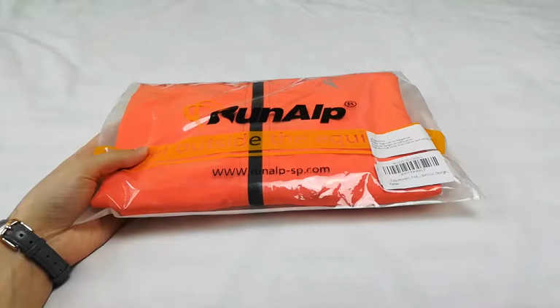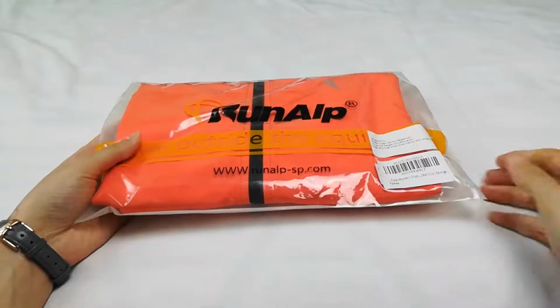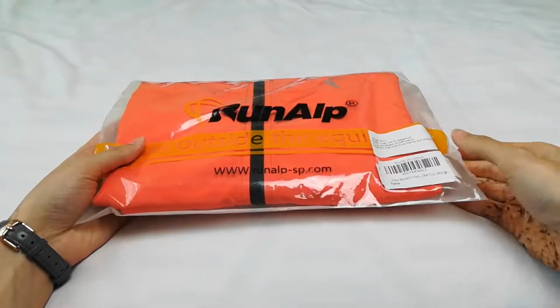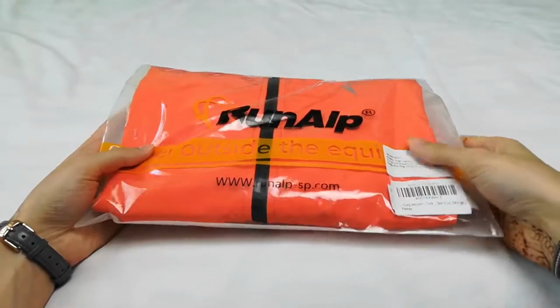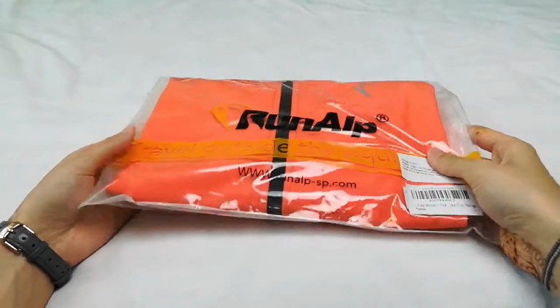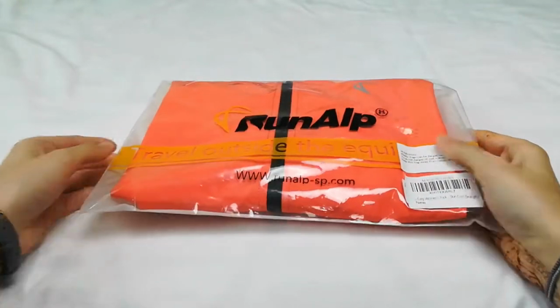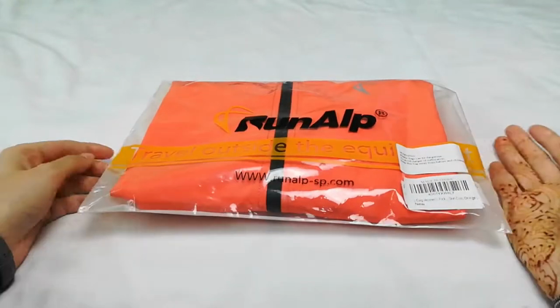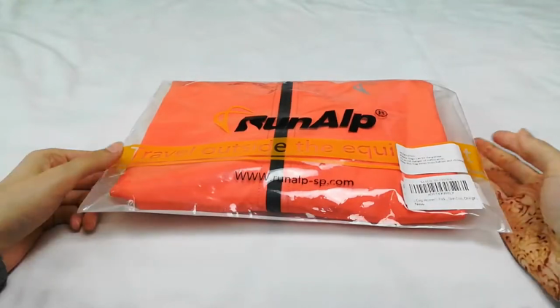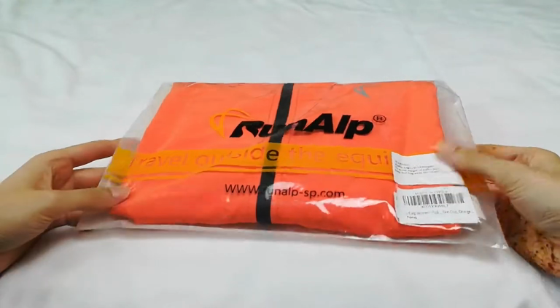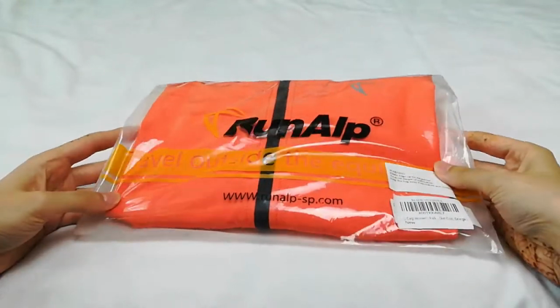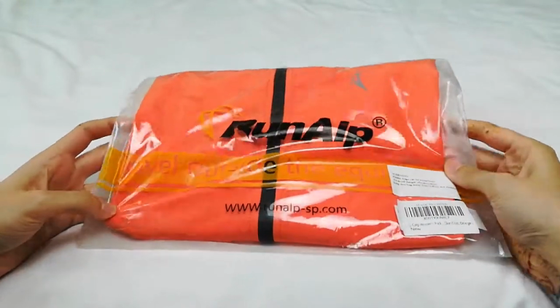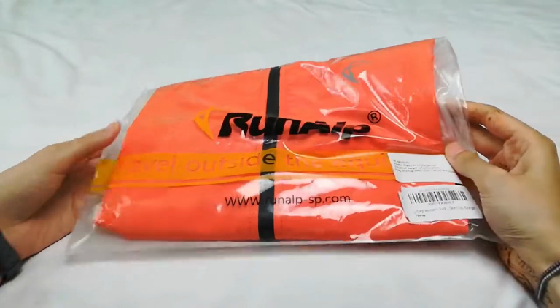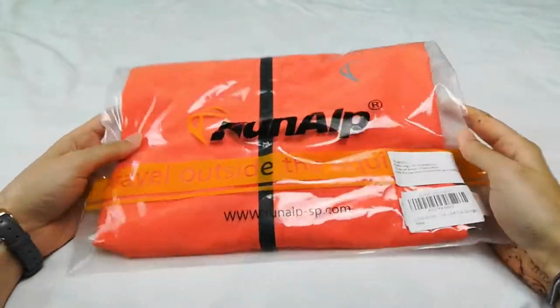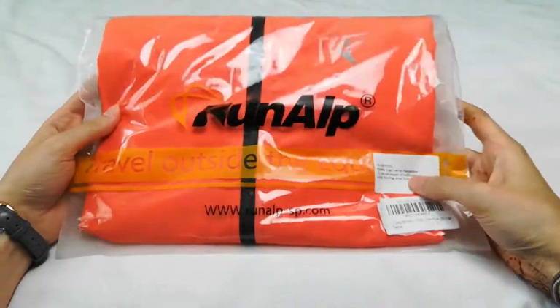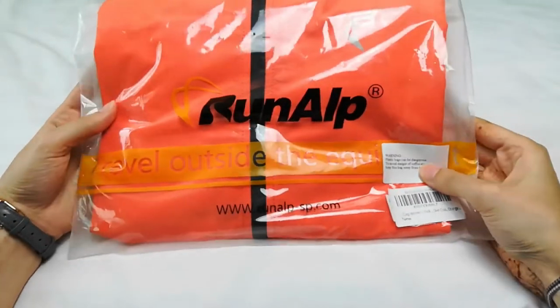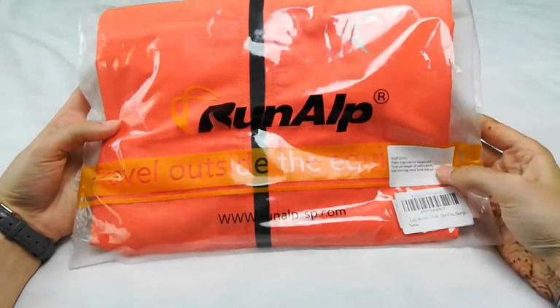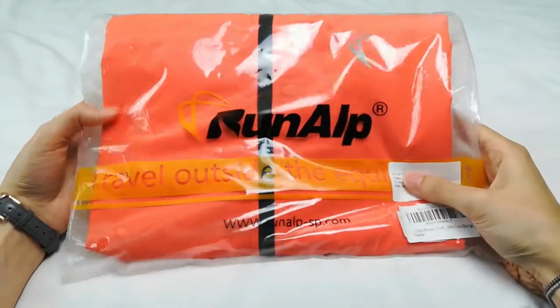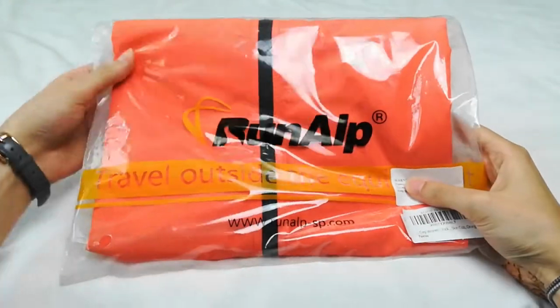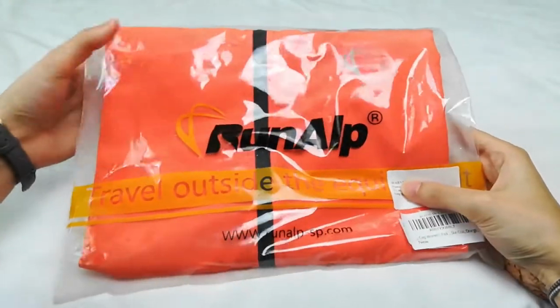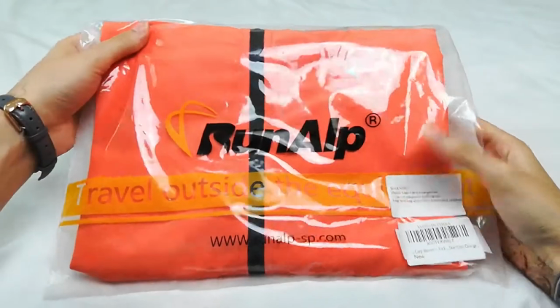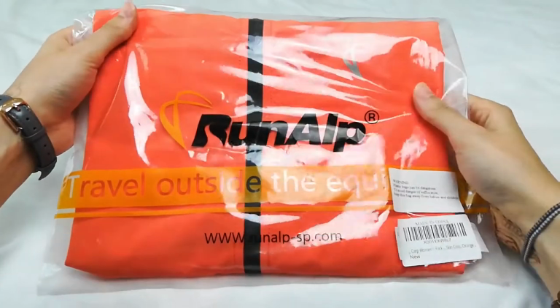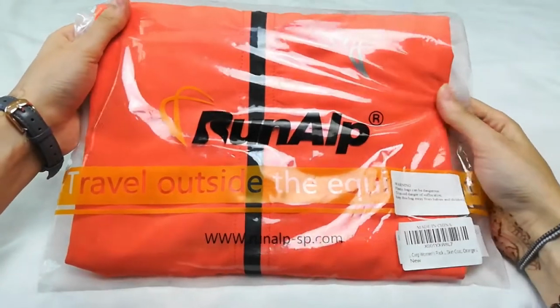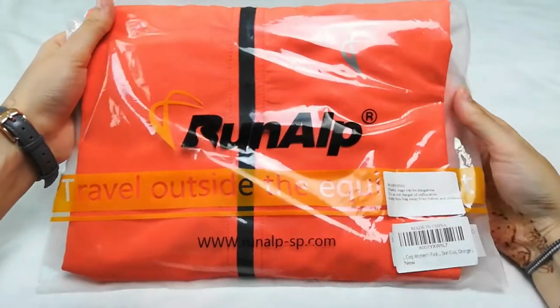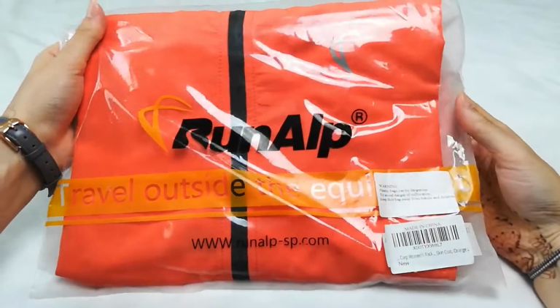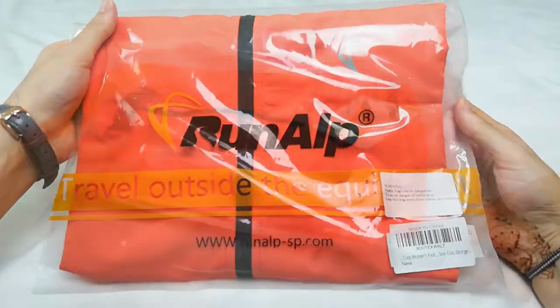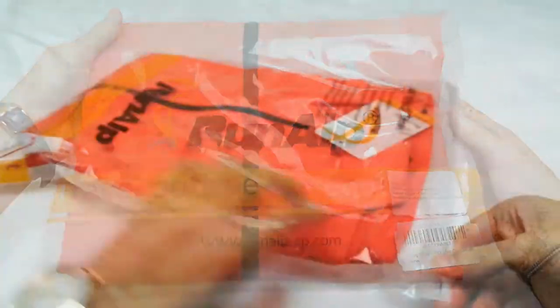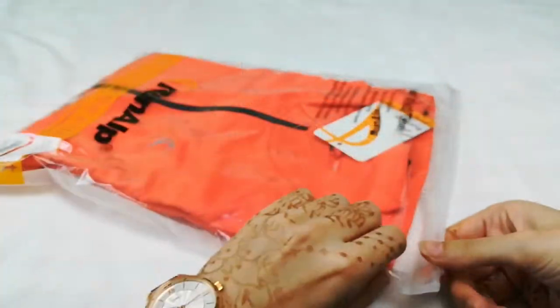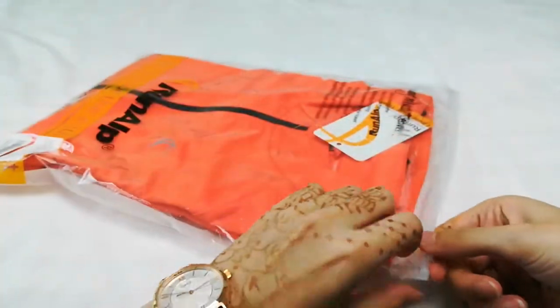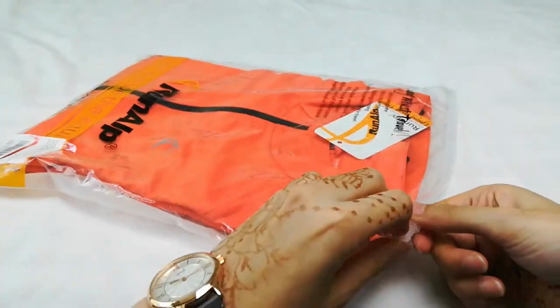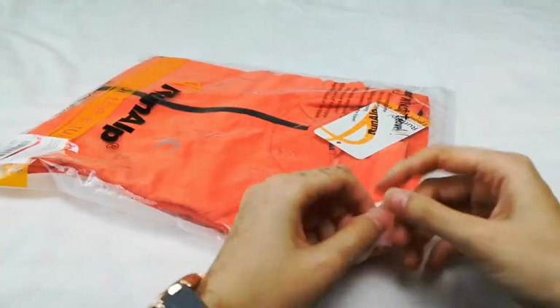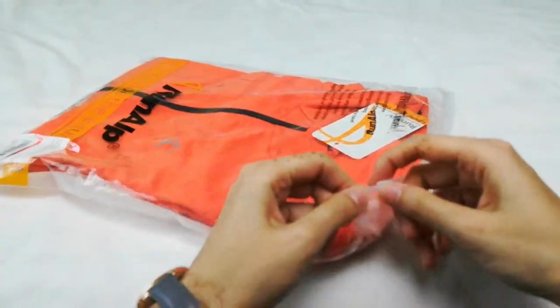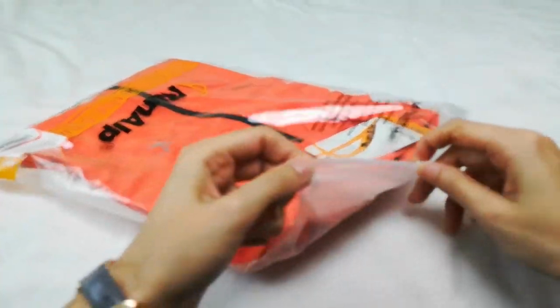Hi everyone! This is my review for the Women's Packable Windbreaker by J. Karp. Here's the packaging that I received it in.